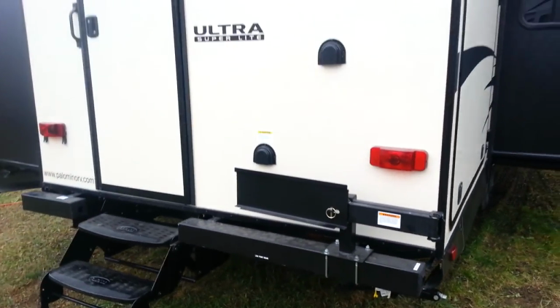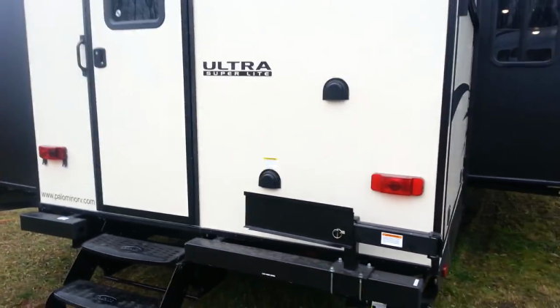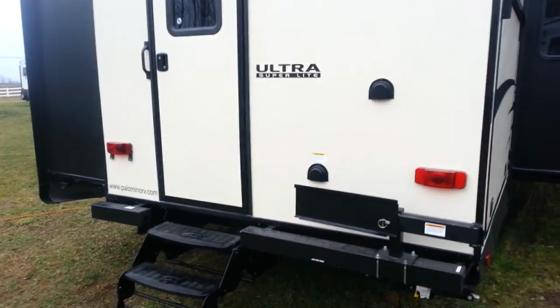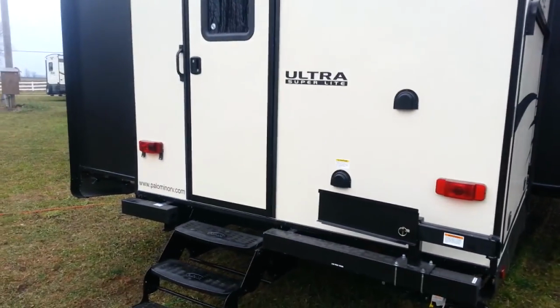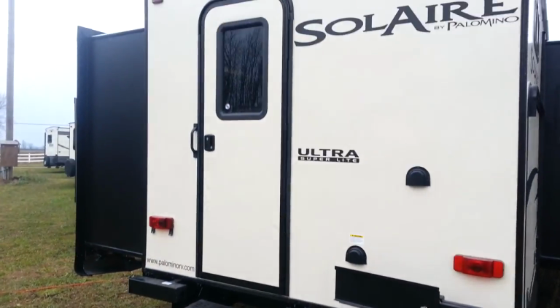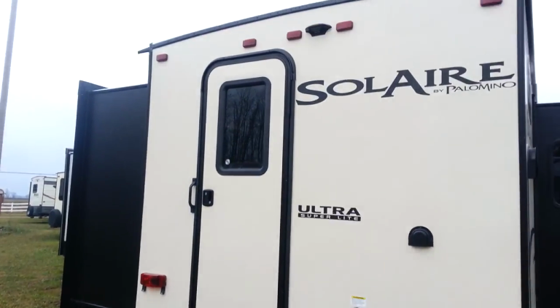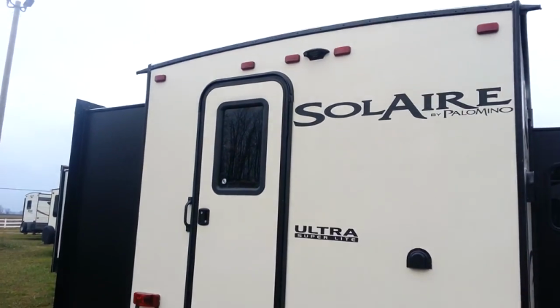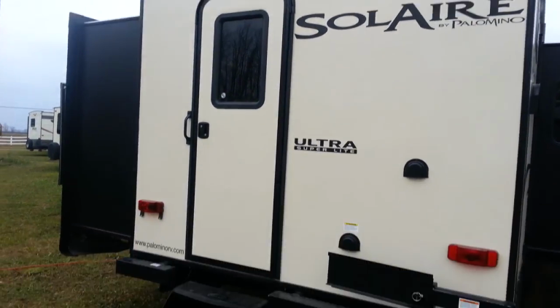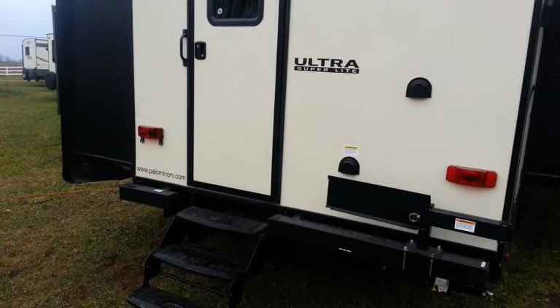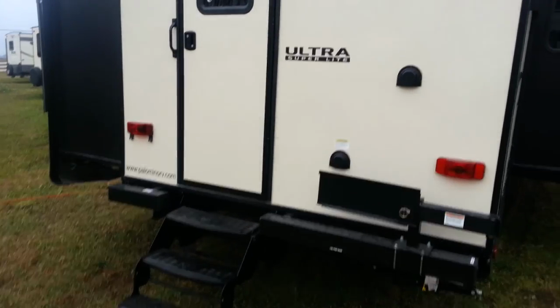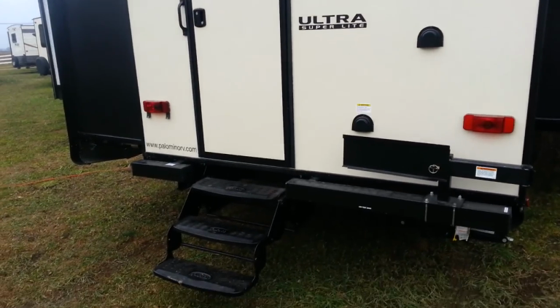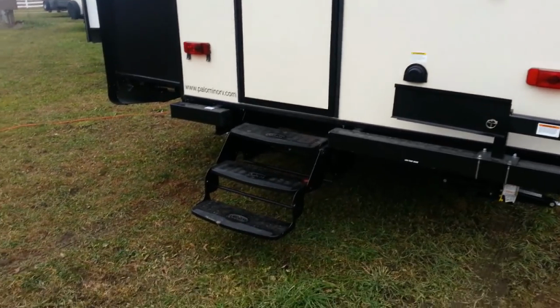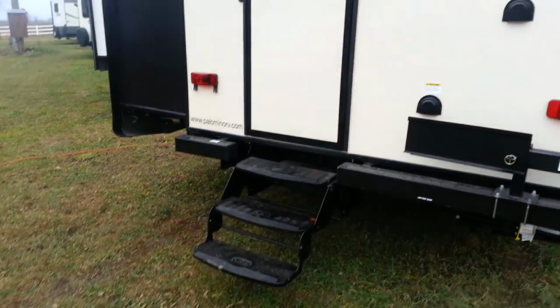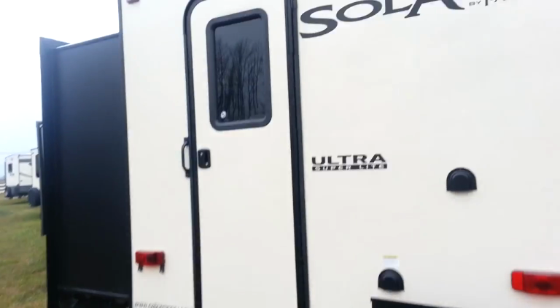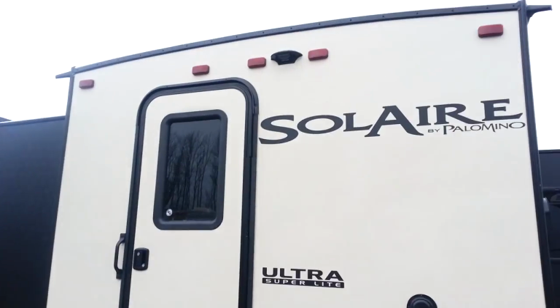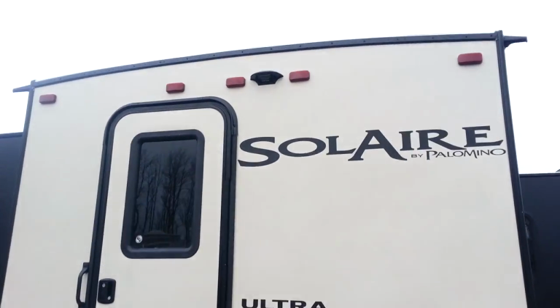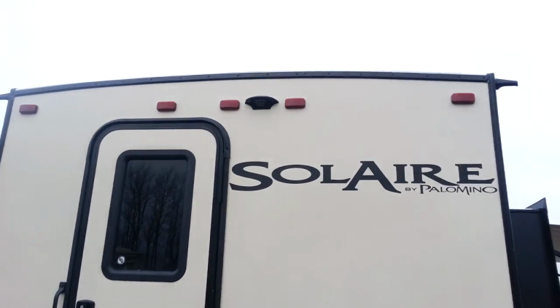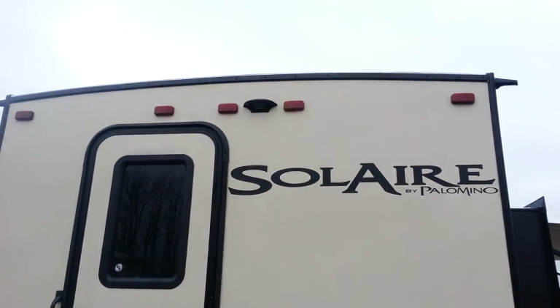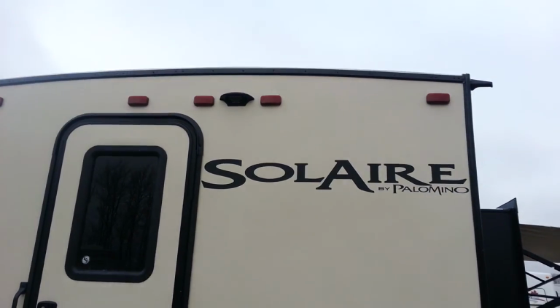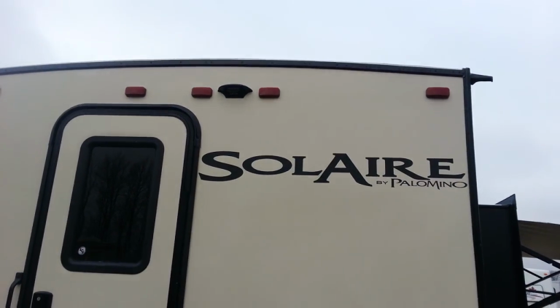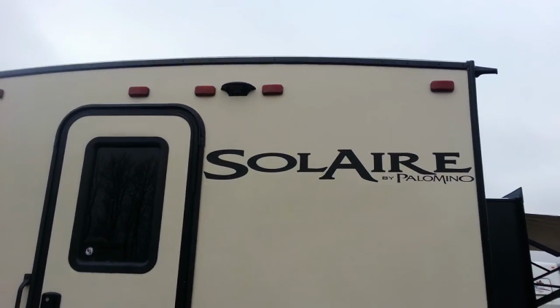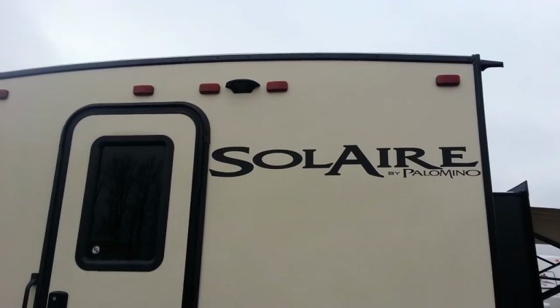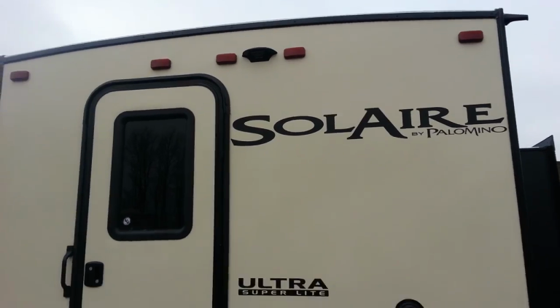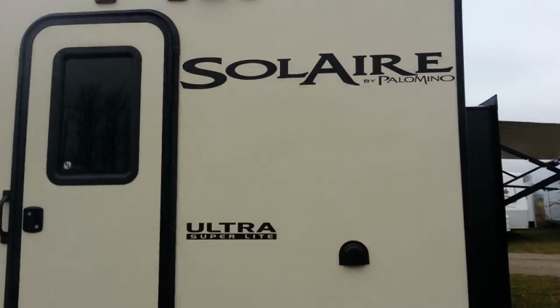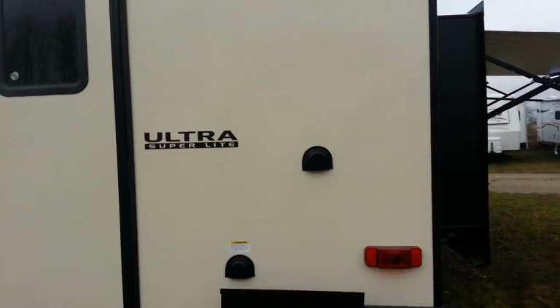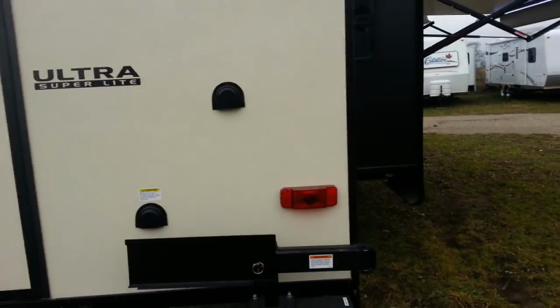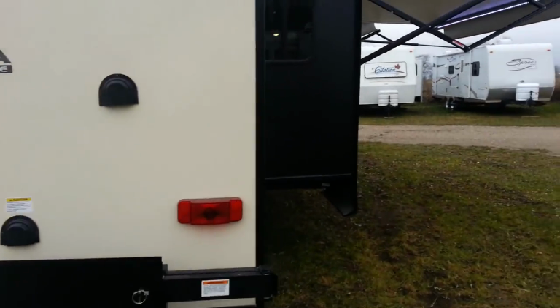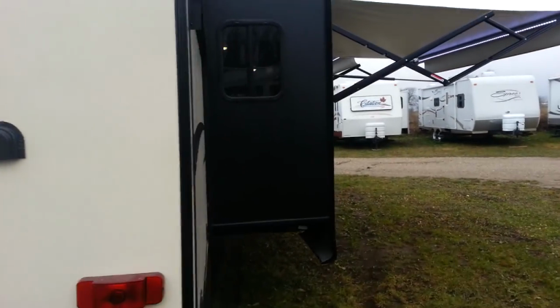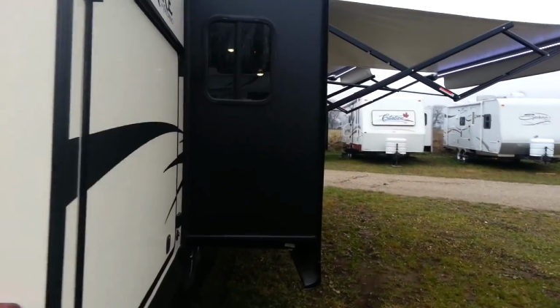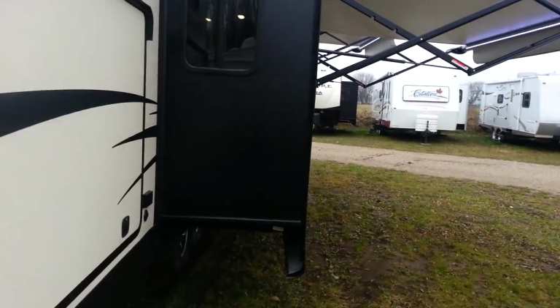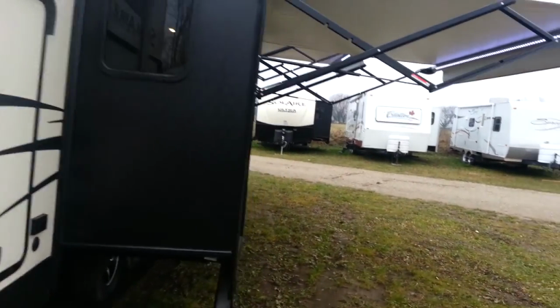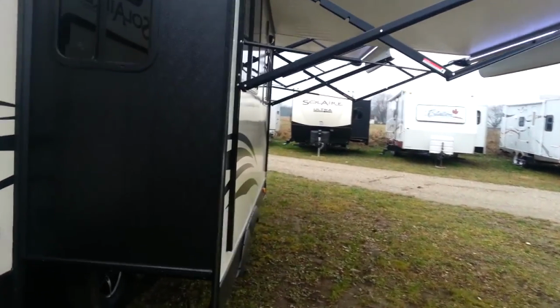This model features a secondary entrance that goes into the second bedroom at the back — again a three-stair entrance. And all the Solaires come pre-wired for a backup camera now.